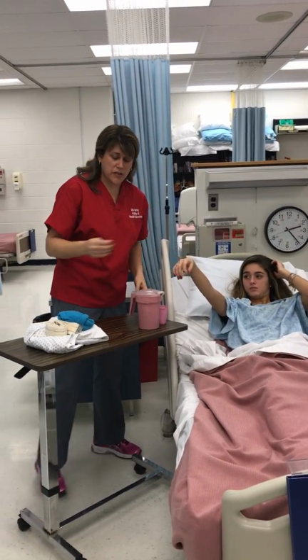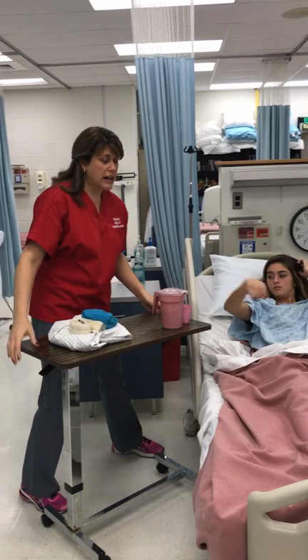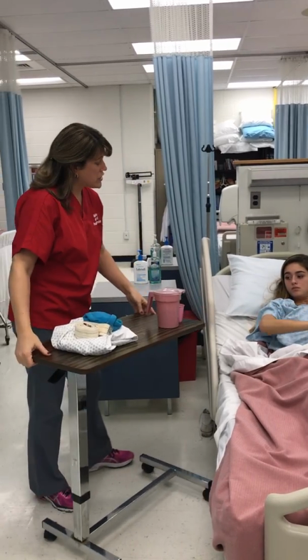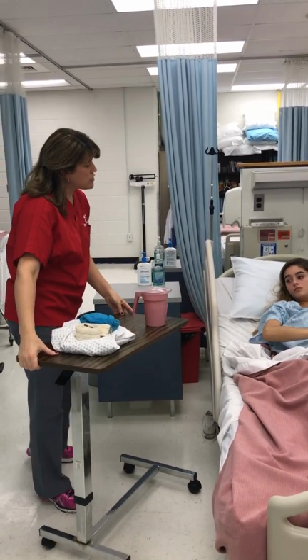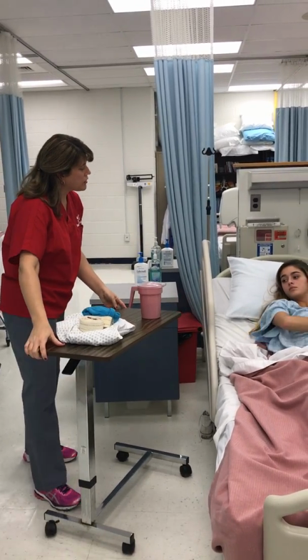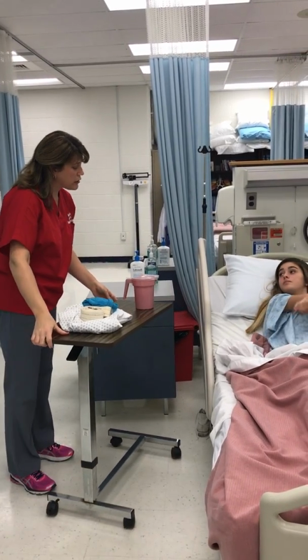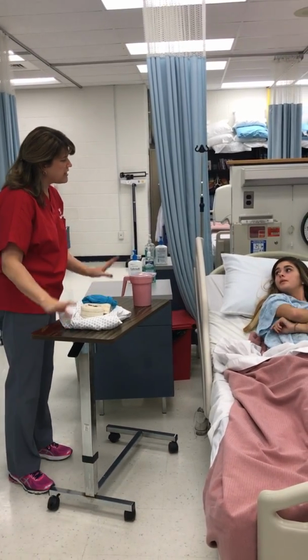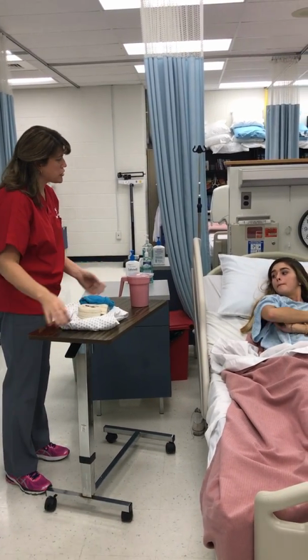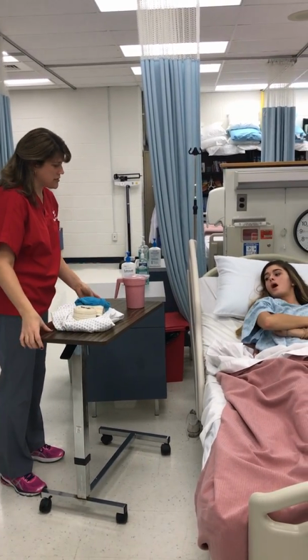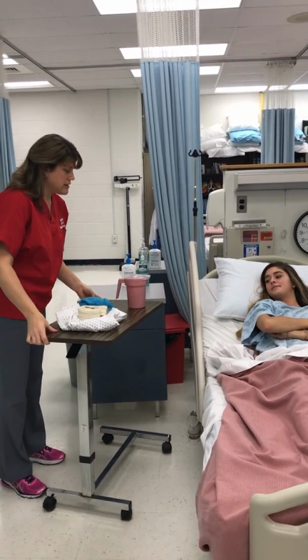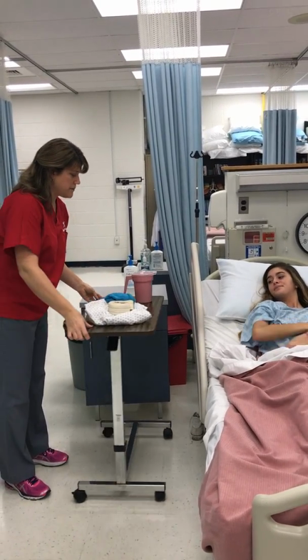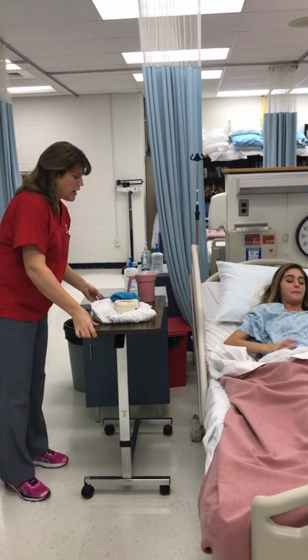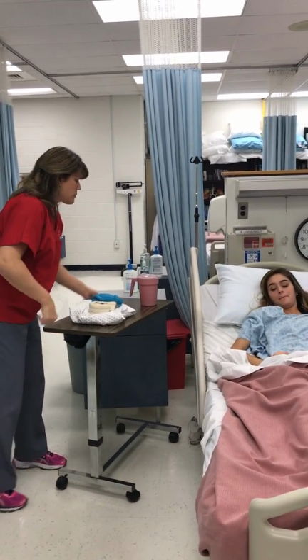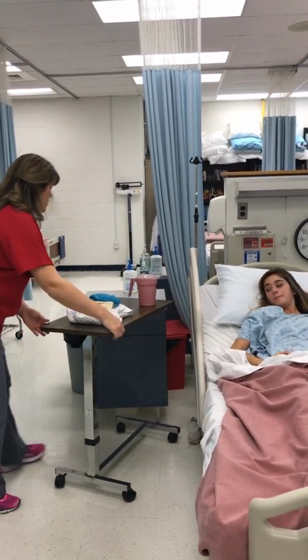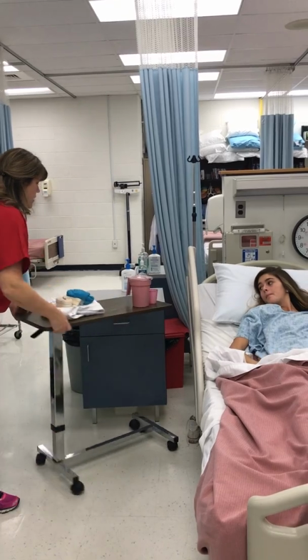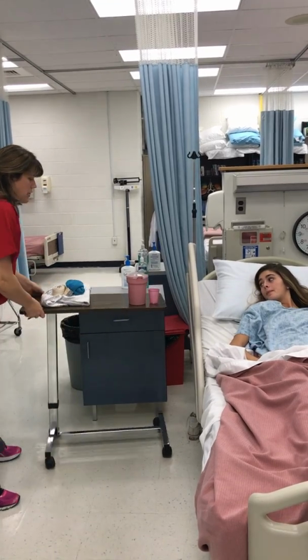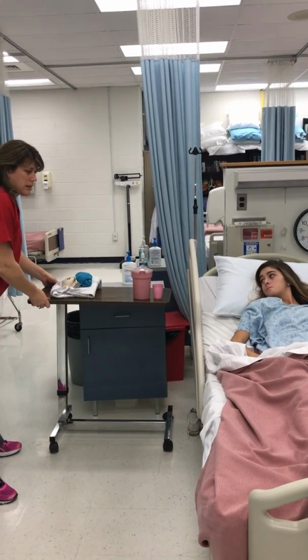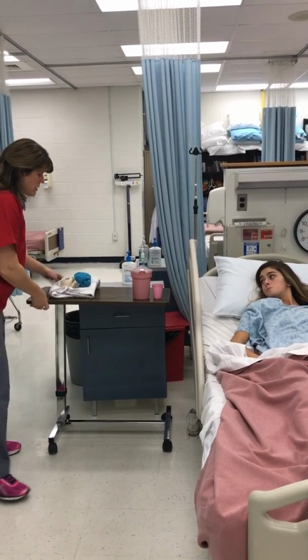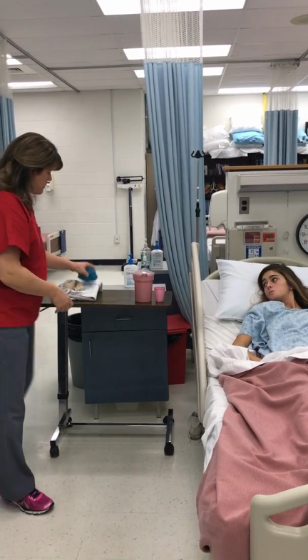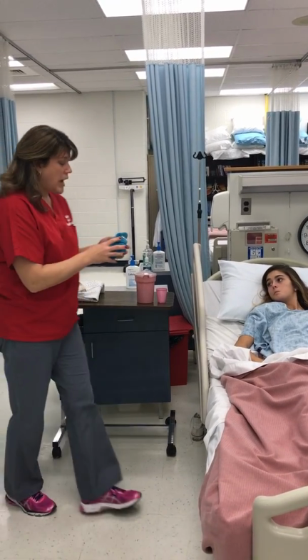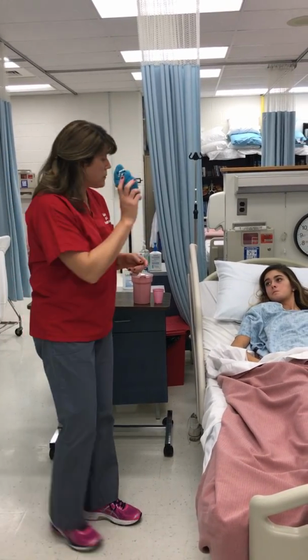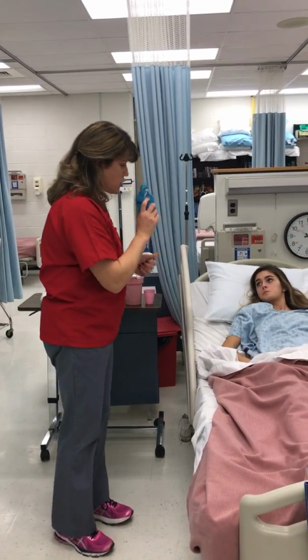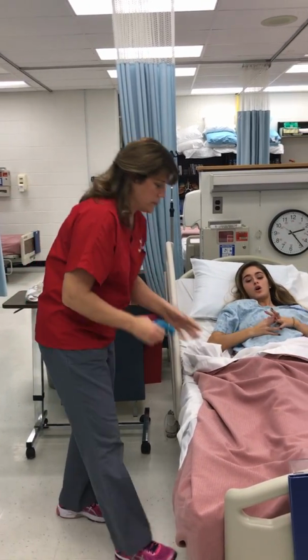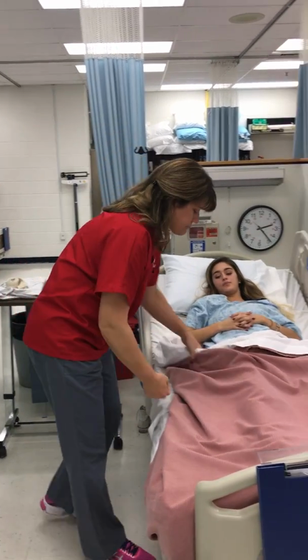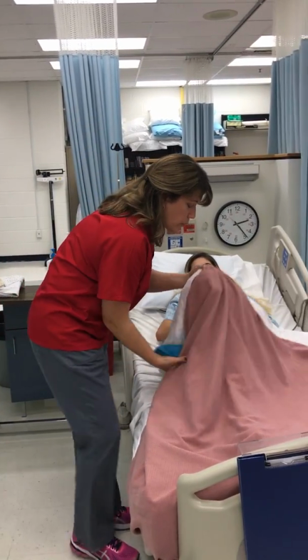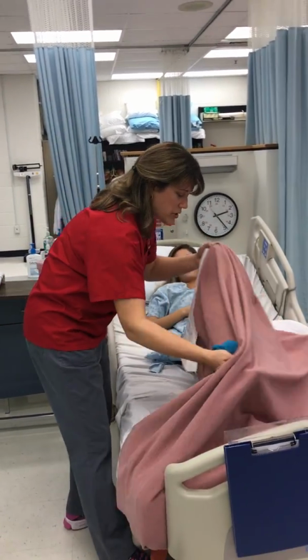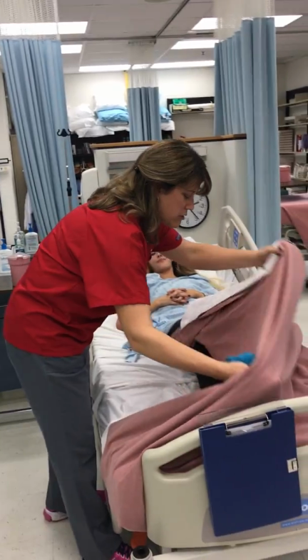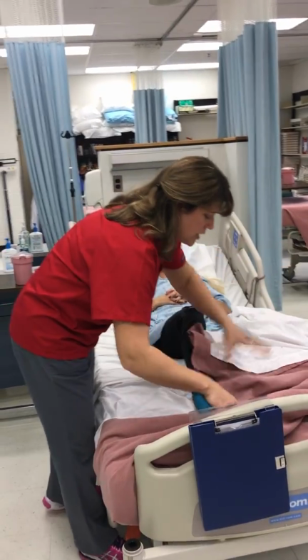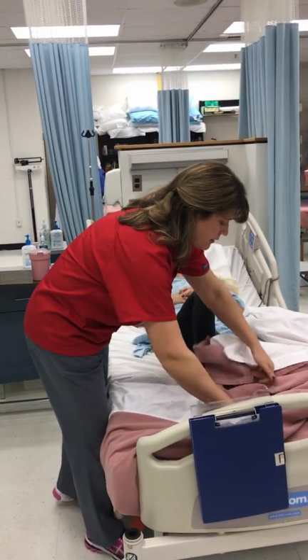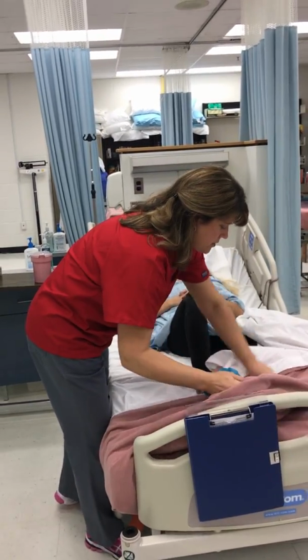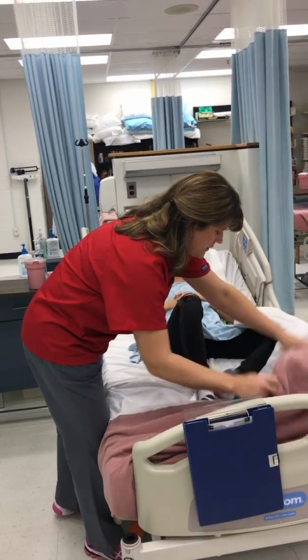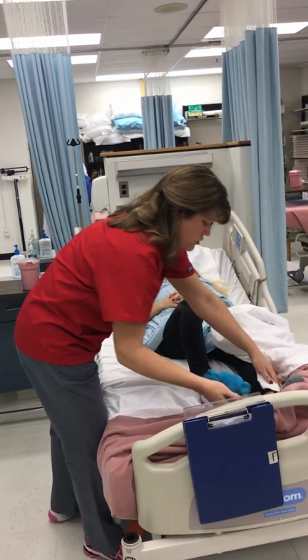Miss Farrell, today I'm gonna get you up and get you walking around a little bit — get you some exercise. So before we do anything, I'm gonna move this up here and put some shoes on you. We want to make sure that you do not slip; it's a safety issue.